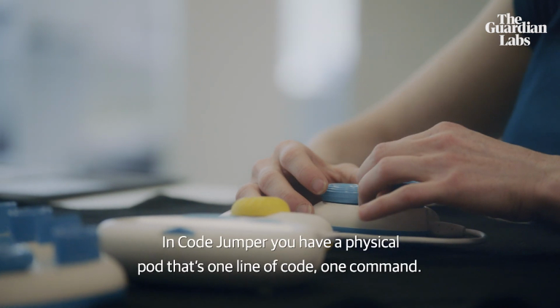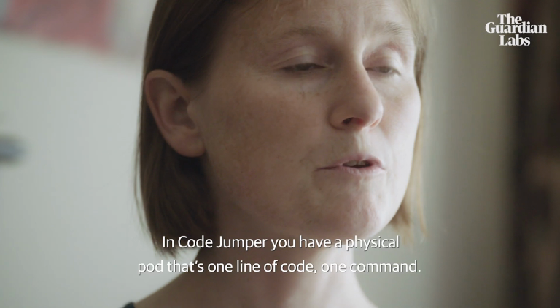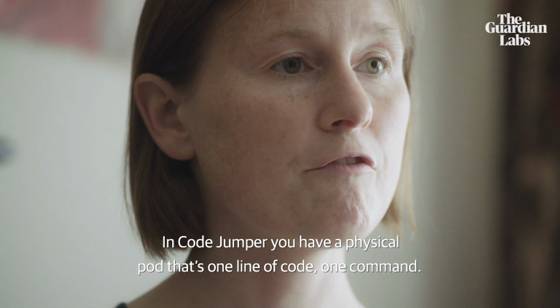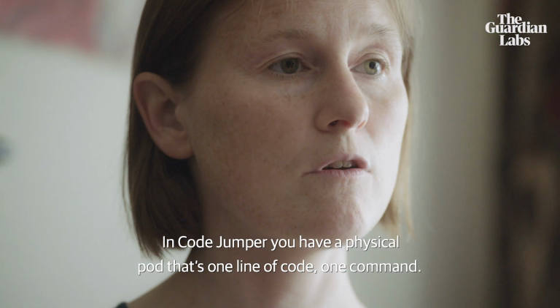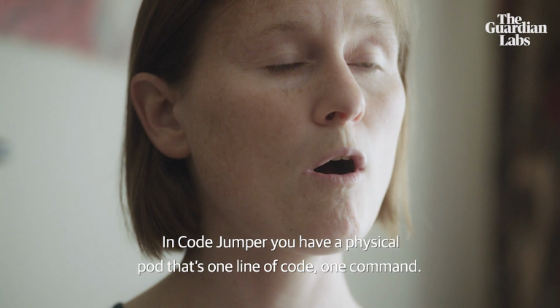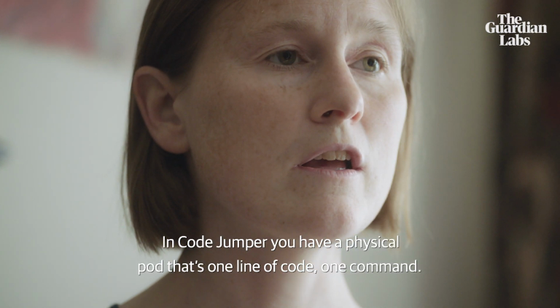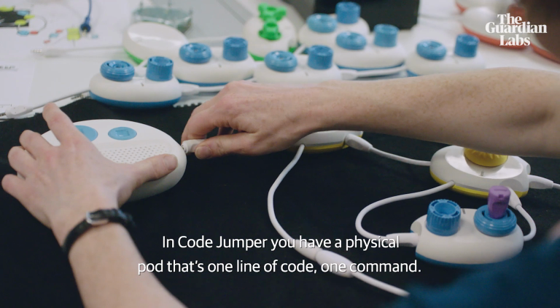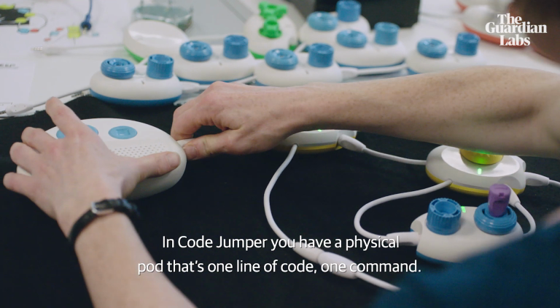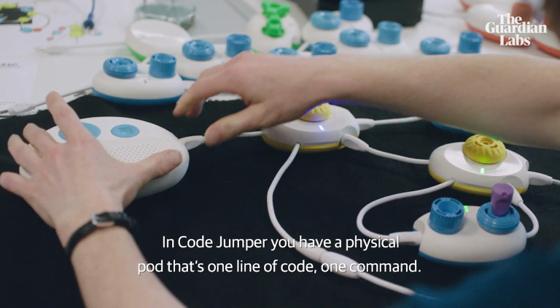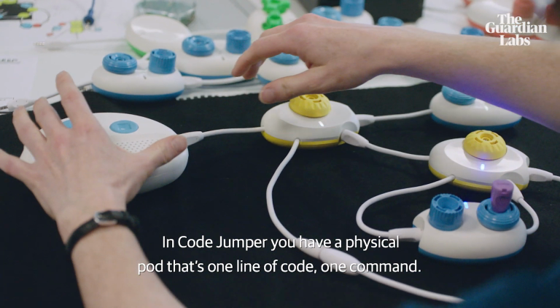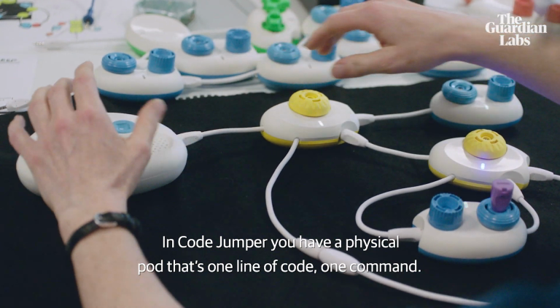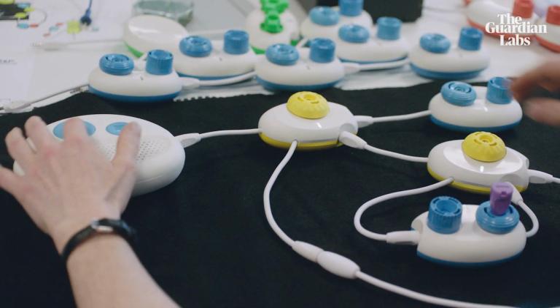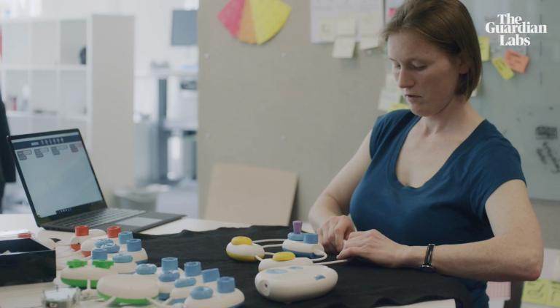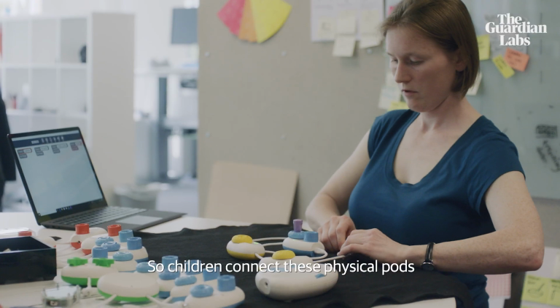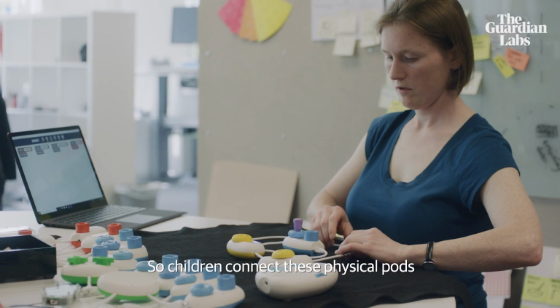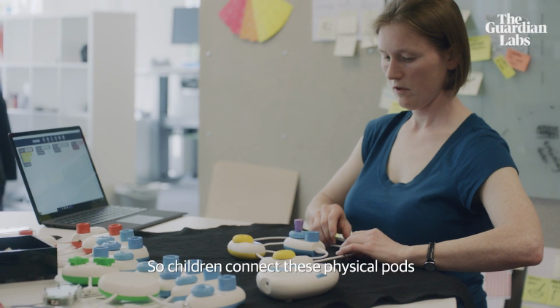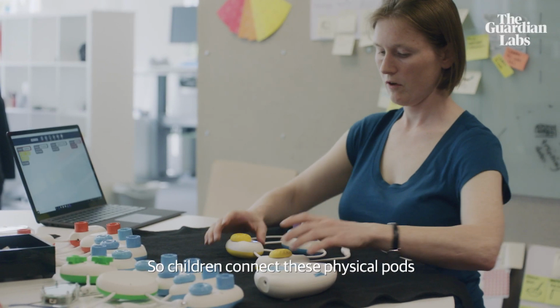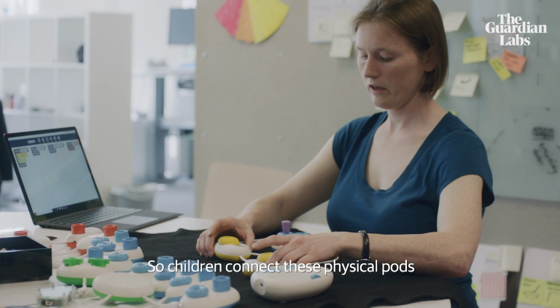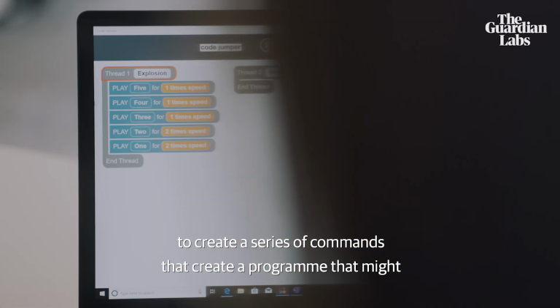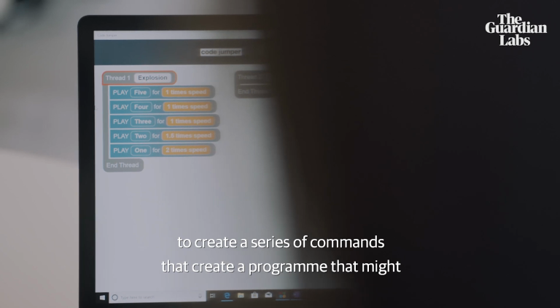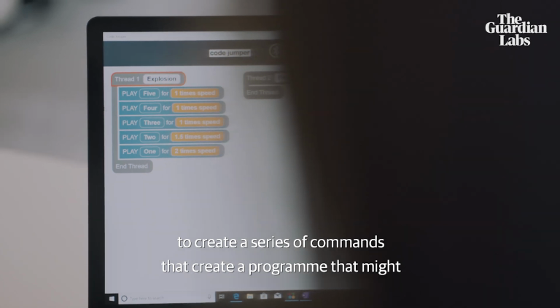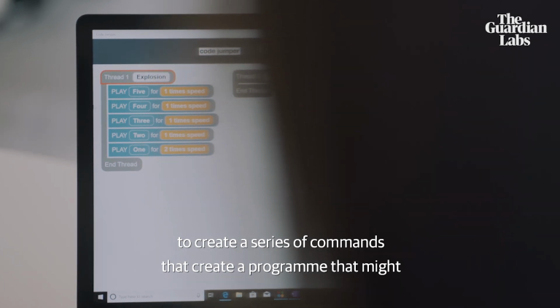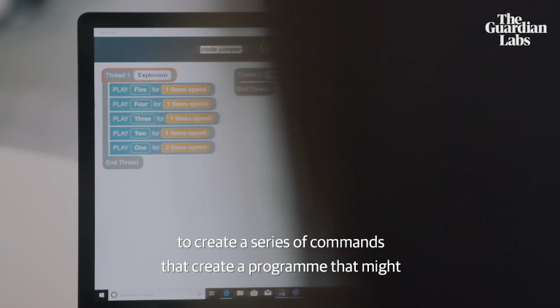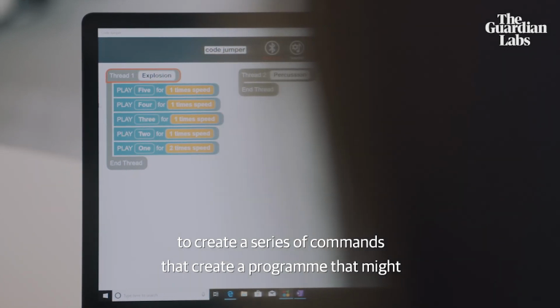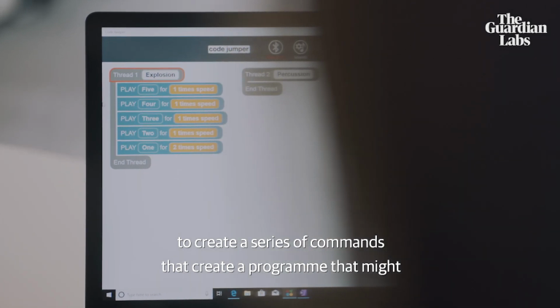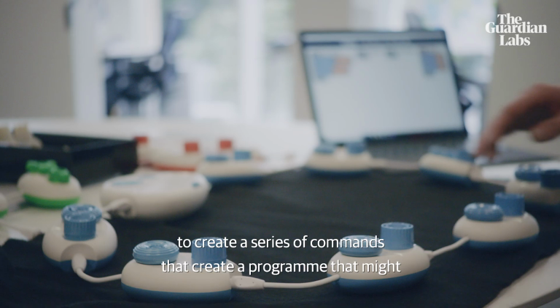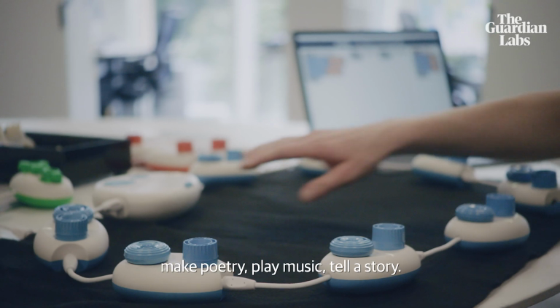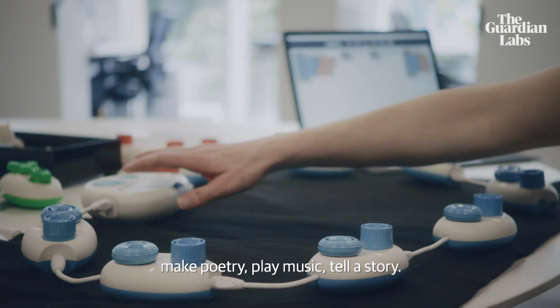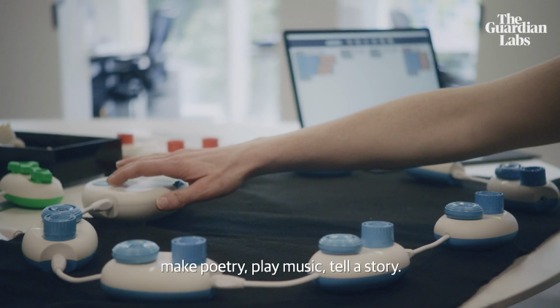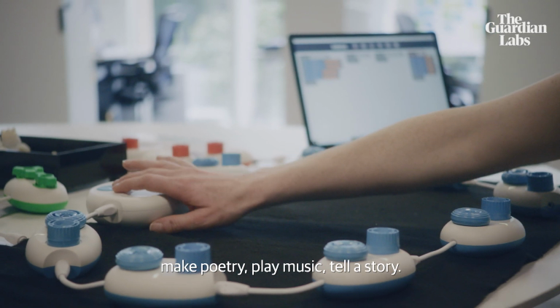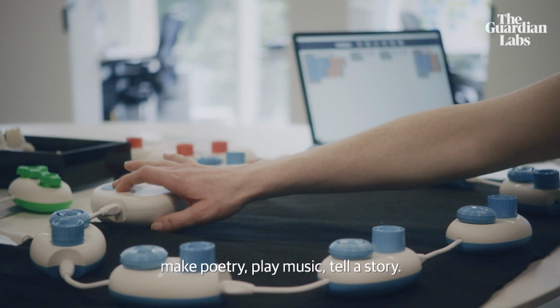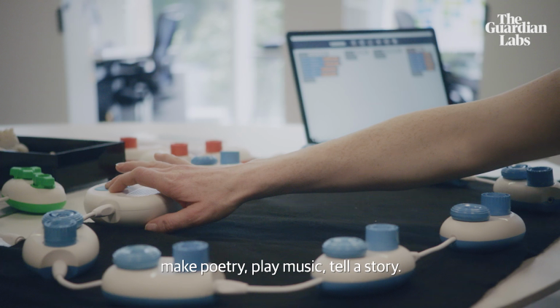In Code Jumper you have a physical pod that's one line of code or one command. The children connect these physical pods to create a series of commands that create a program — that might make poetry, play music, tell a story.